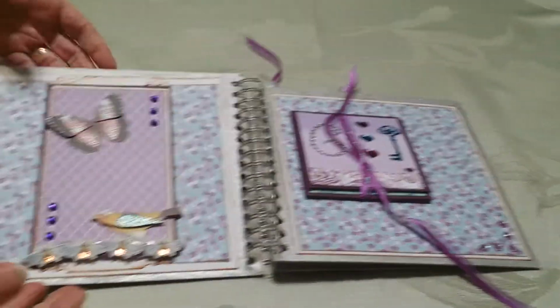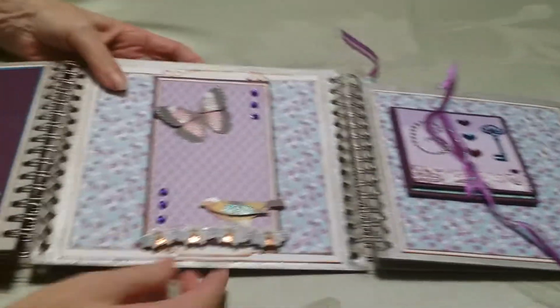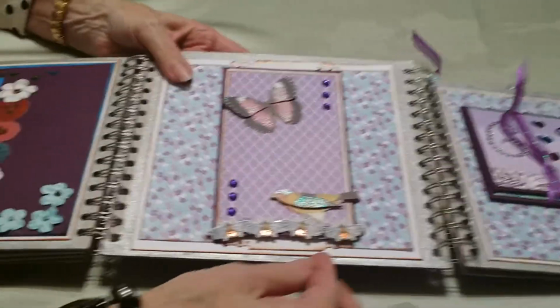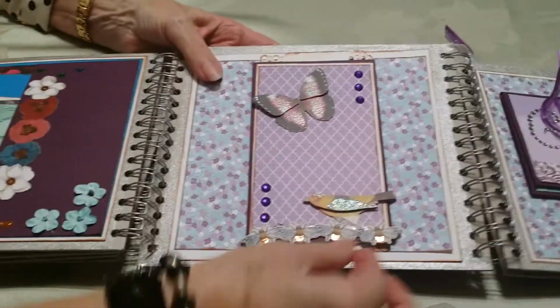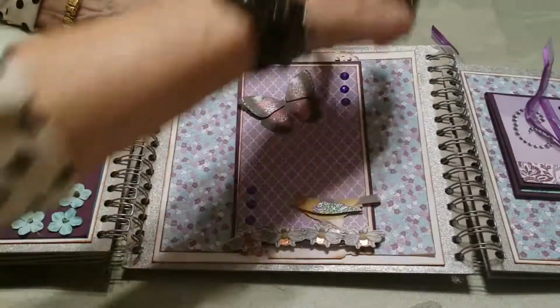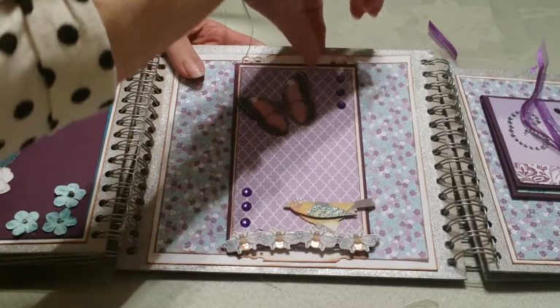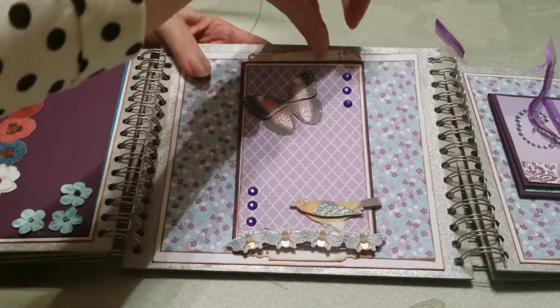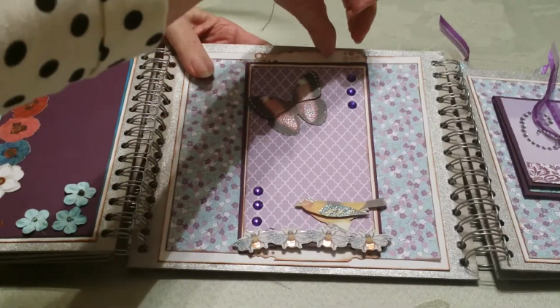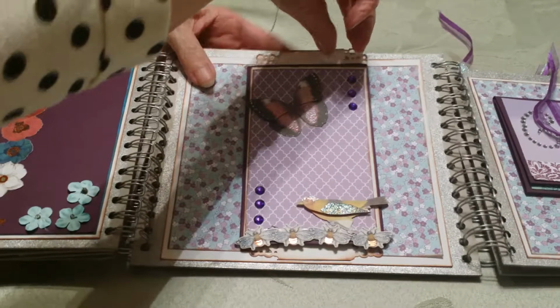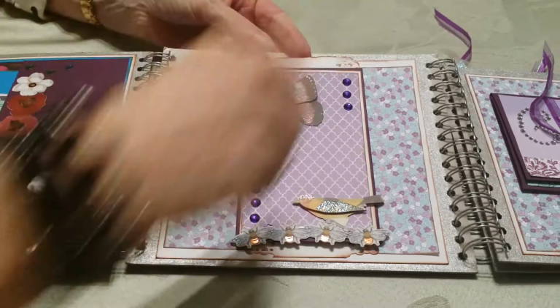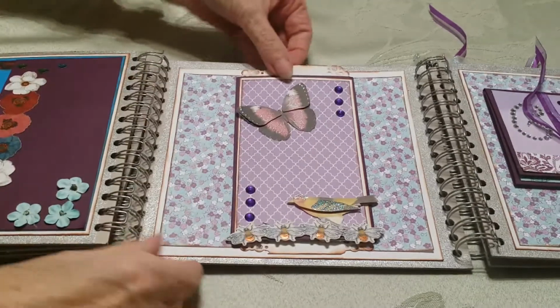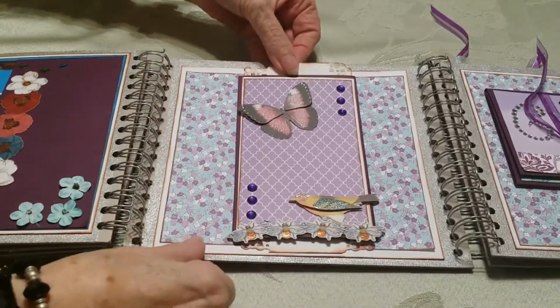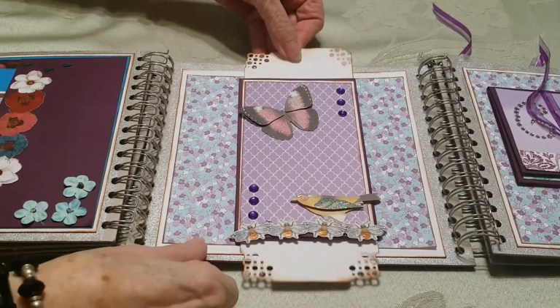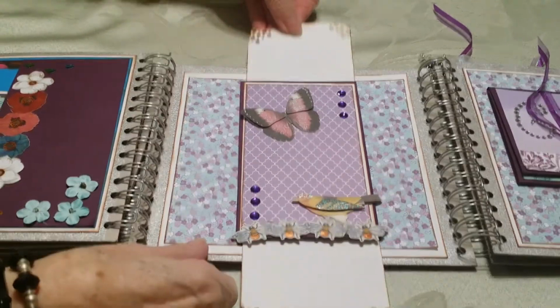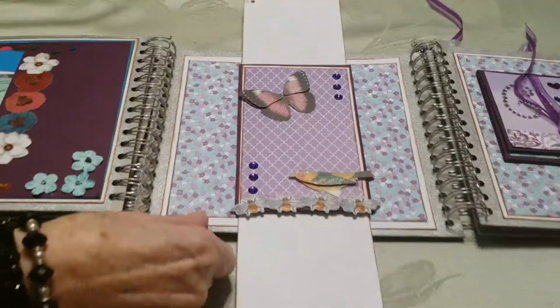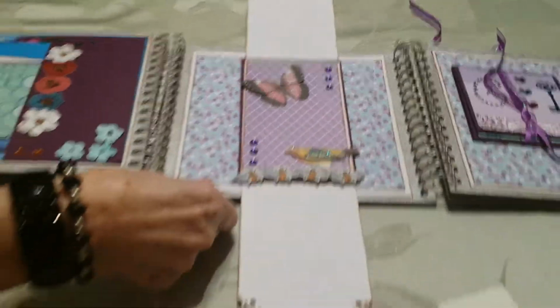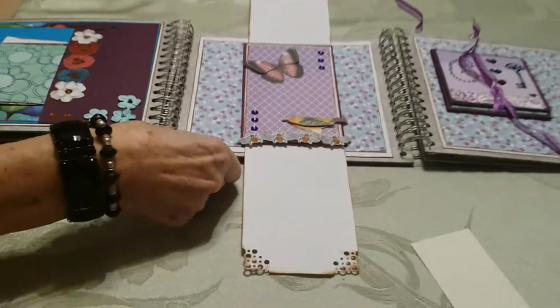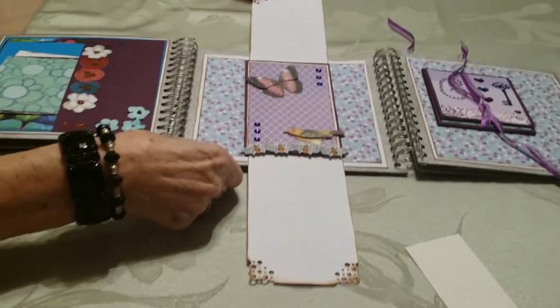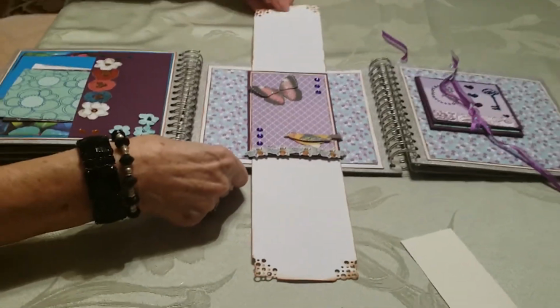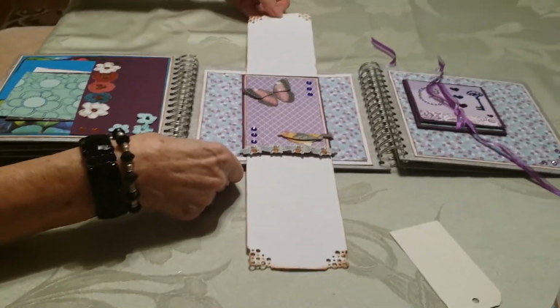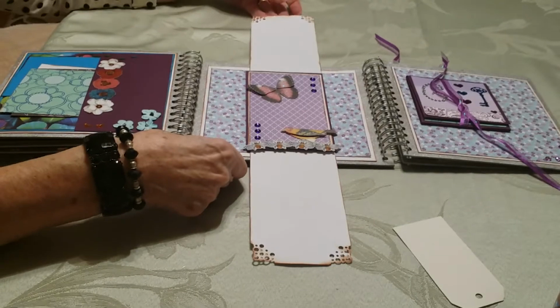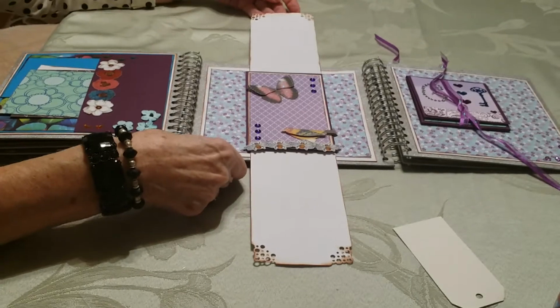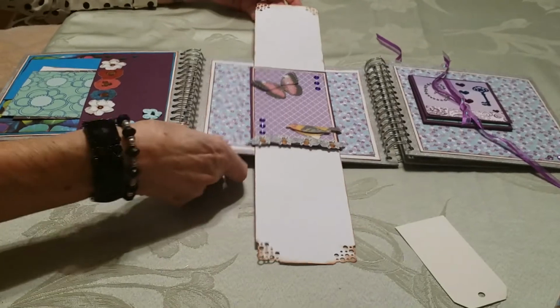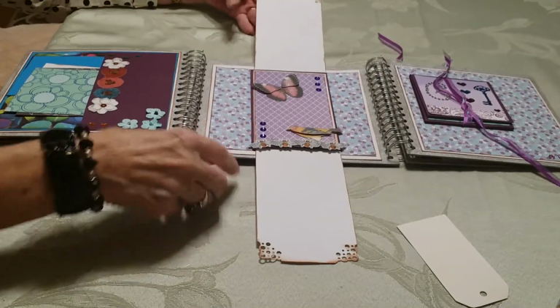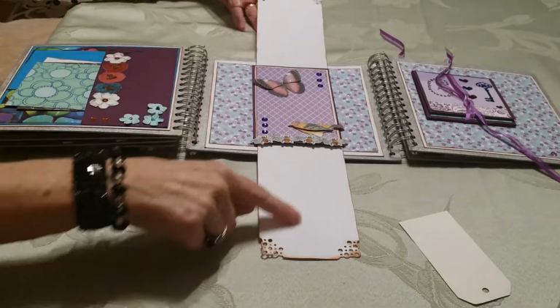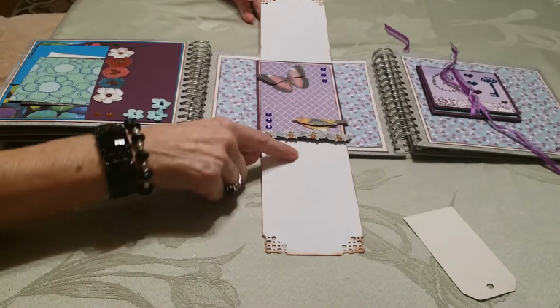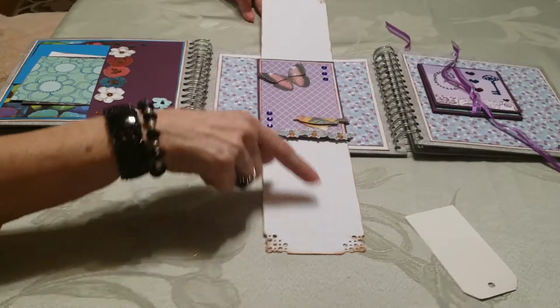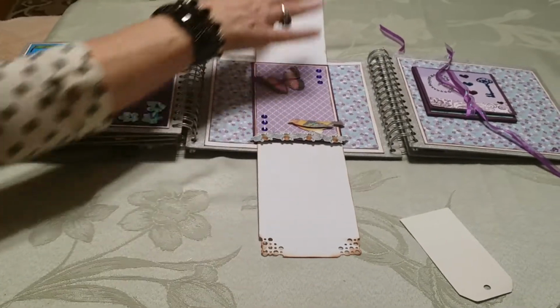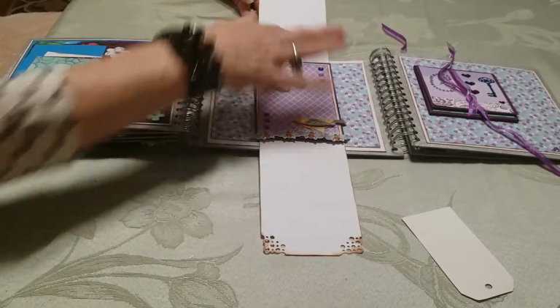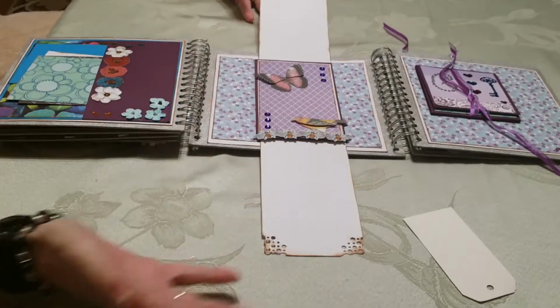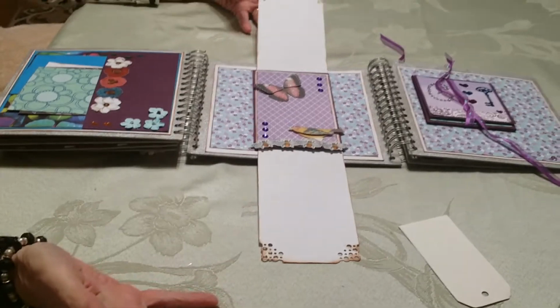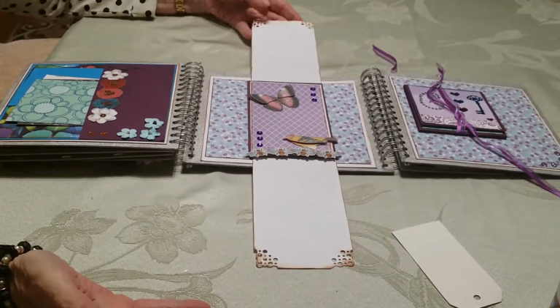Over here I made a double slider pocket where you pull on one and they both move, so she has room for several photos and journaling whichever way she wants it.